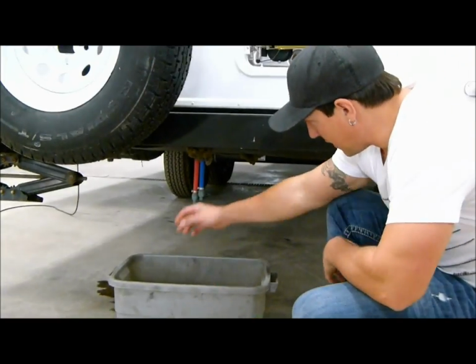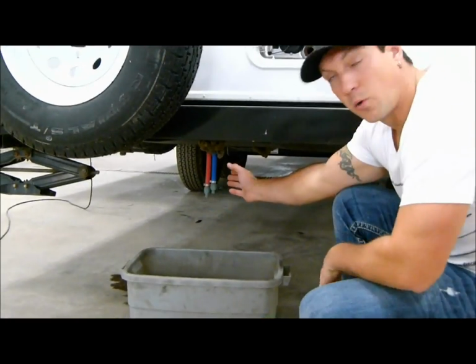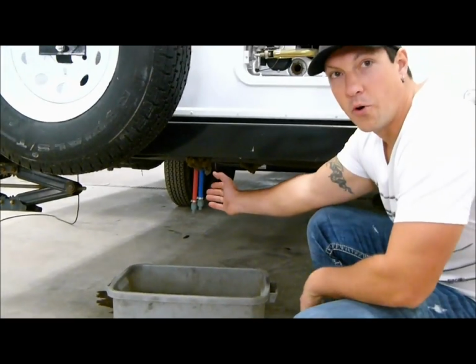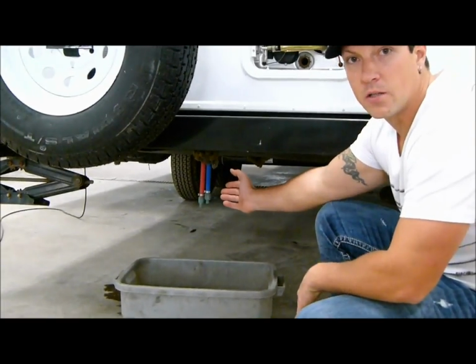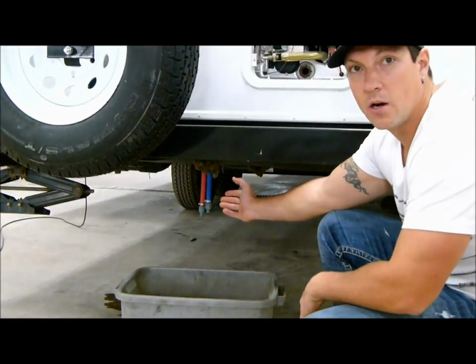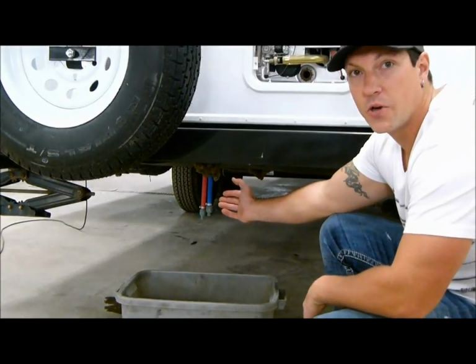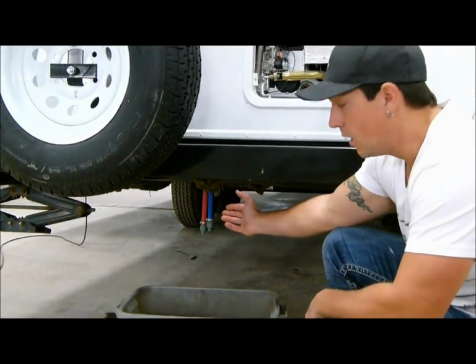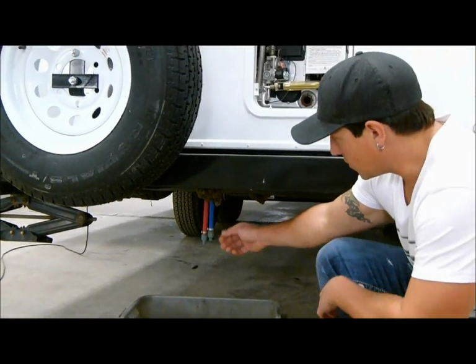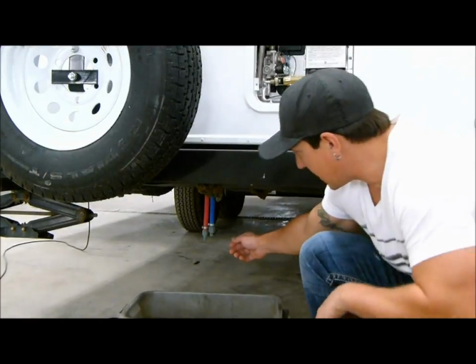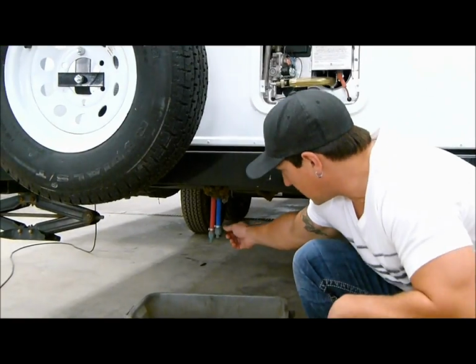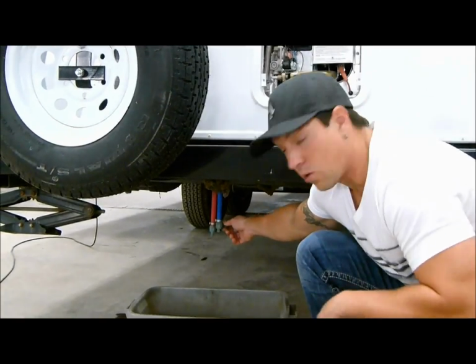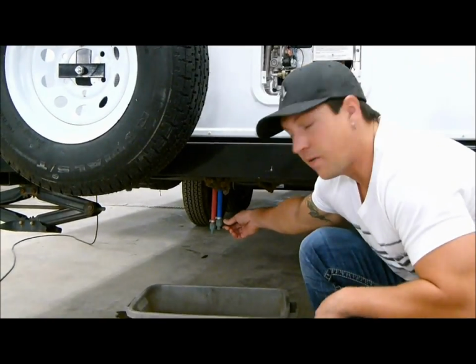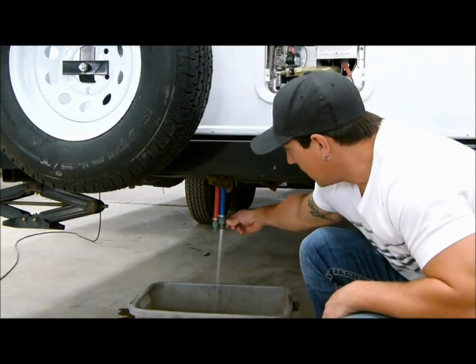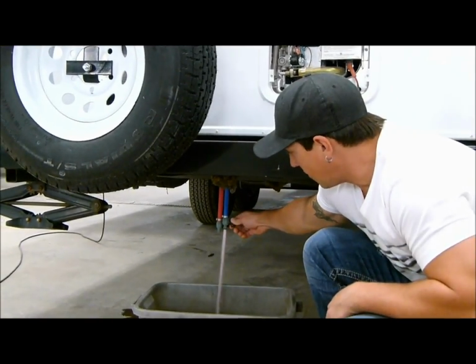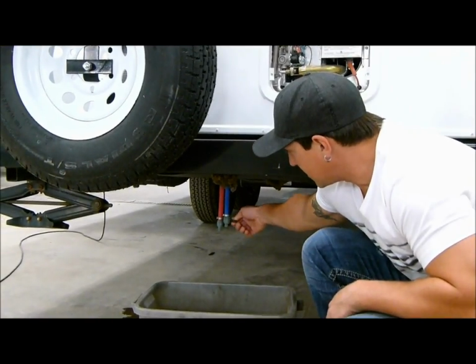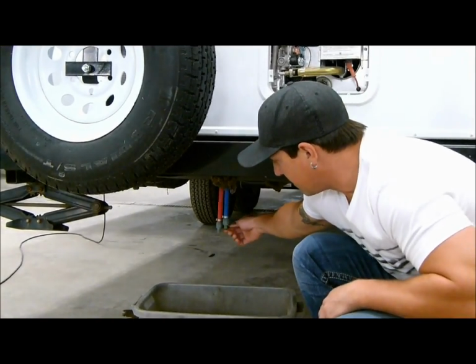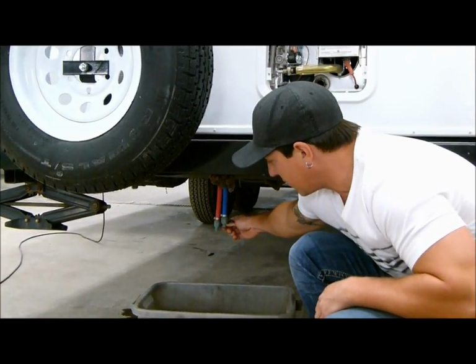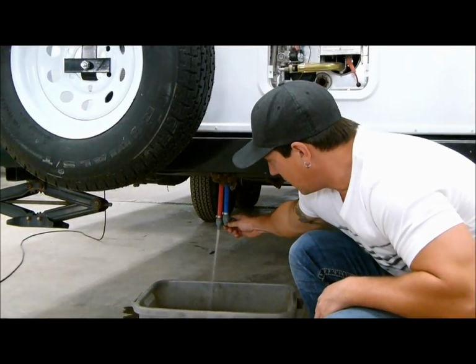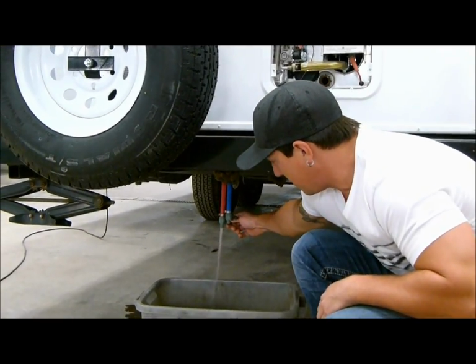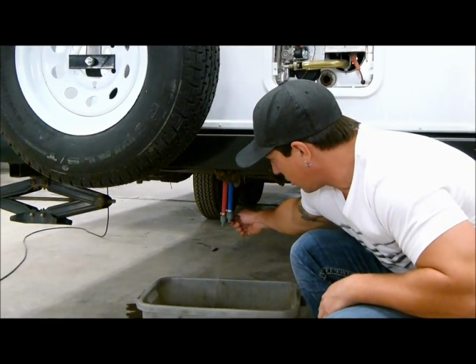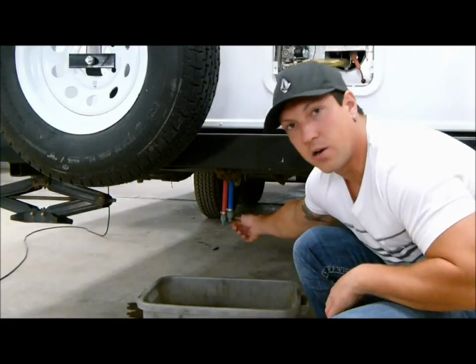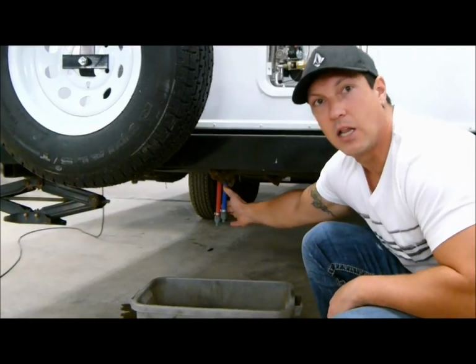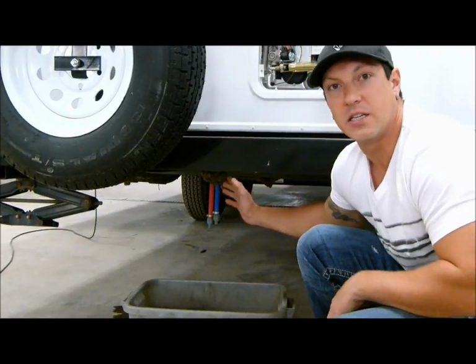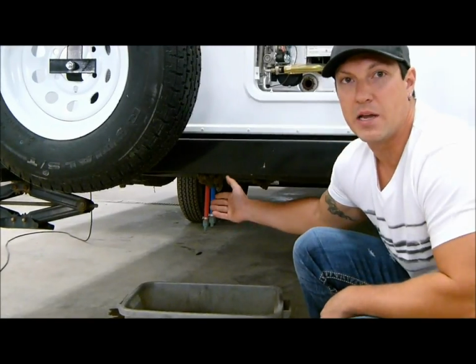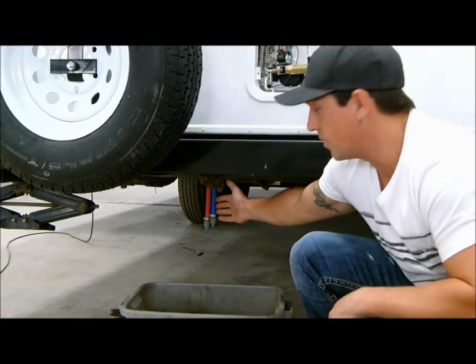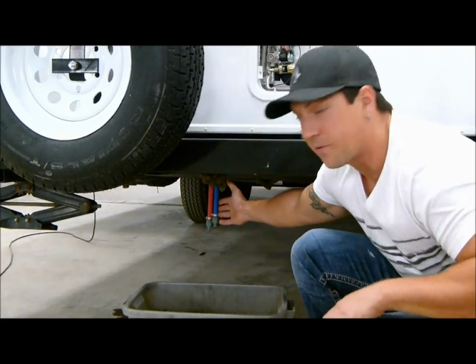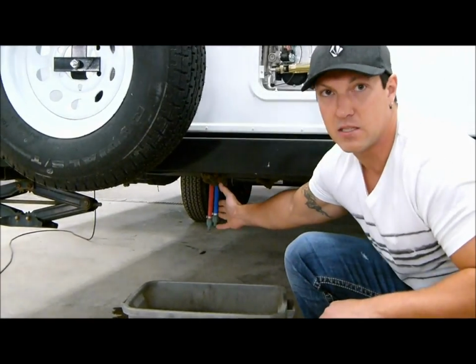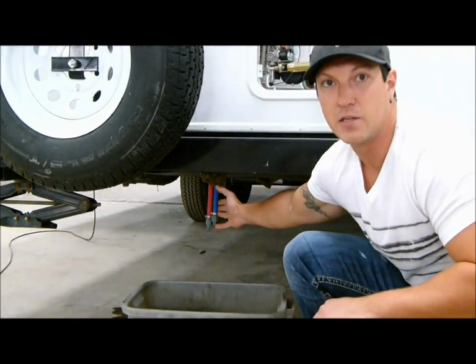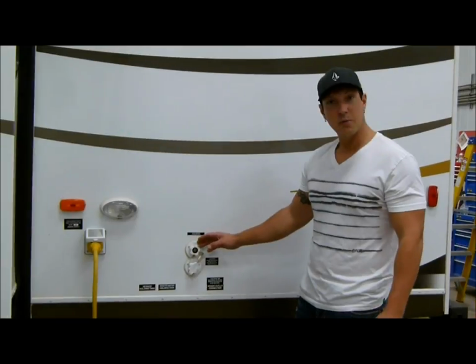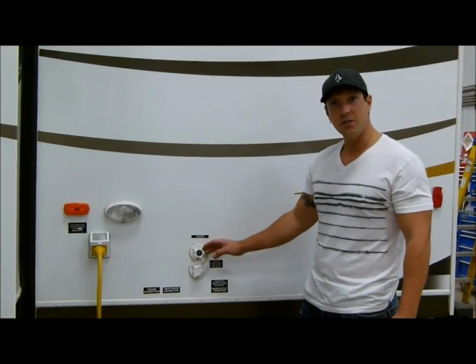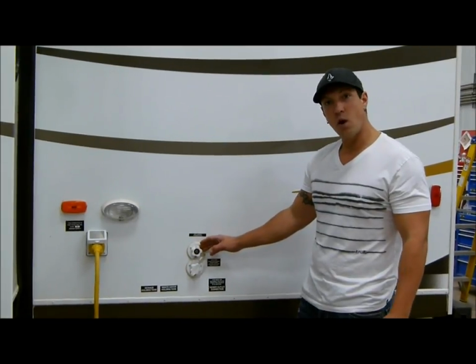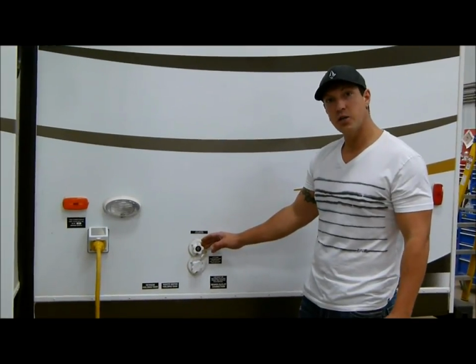This is where the low point drains are located on this trailer. These ones have a quarter-turn valve, so it's always nice to just give them a turn, make sure all the water is out of the lines, and that it's good and pink there — then they're not going to freeze and burst in the wintertime. Last but not least: your city water connection.